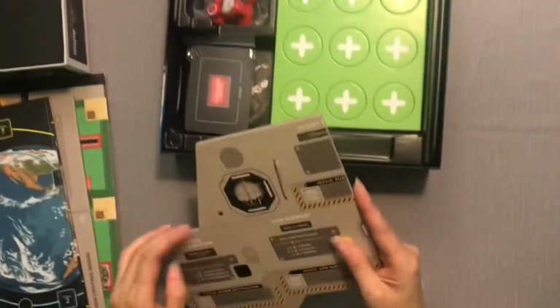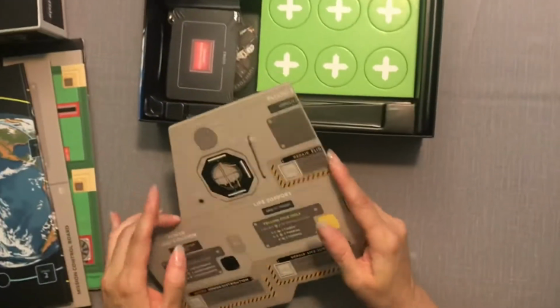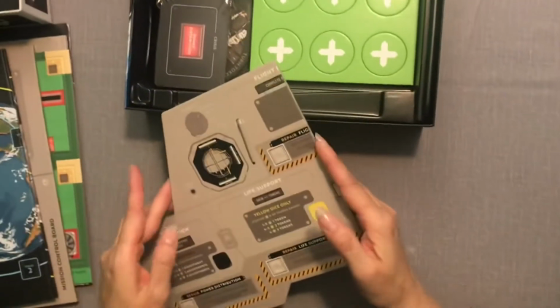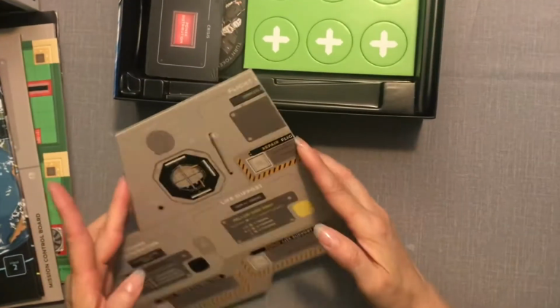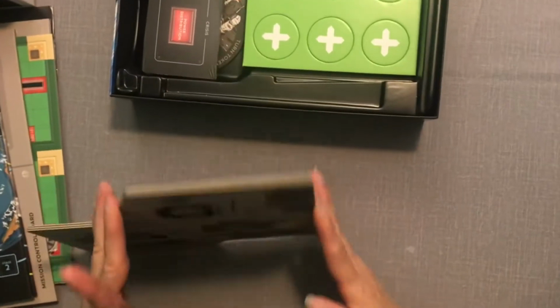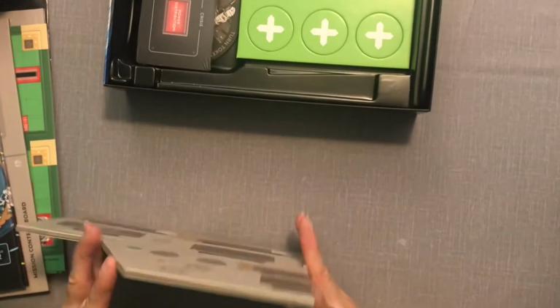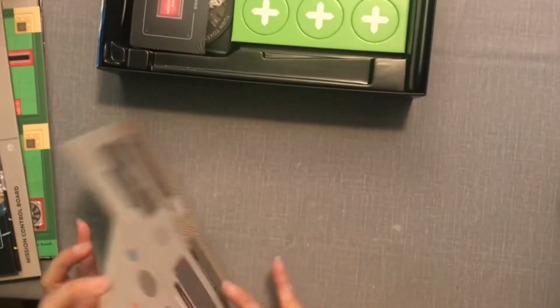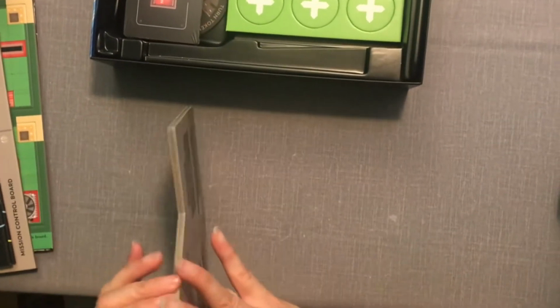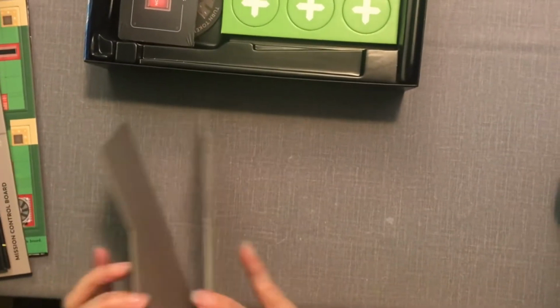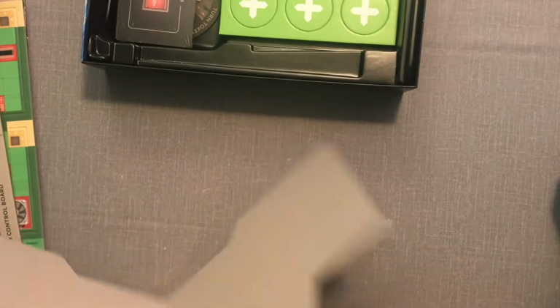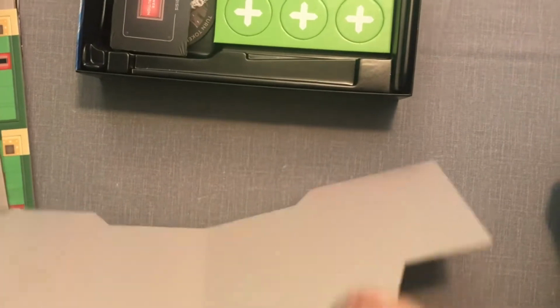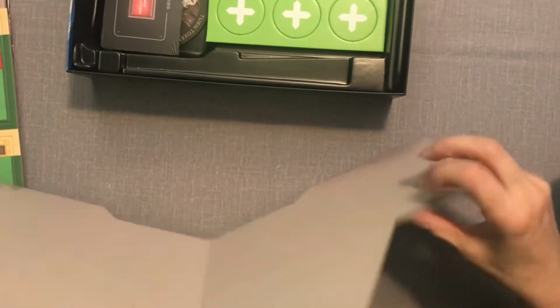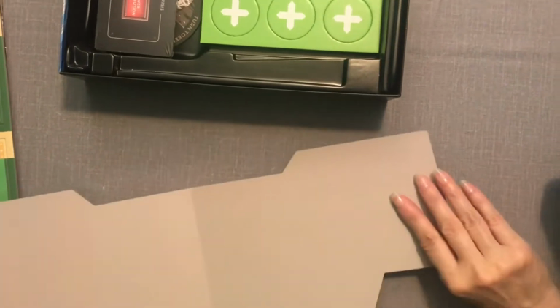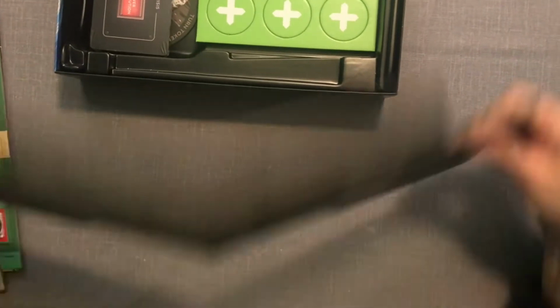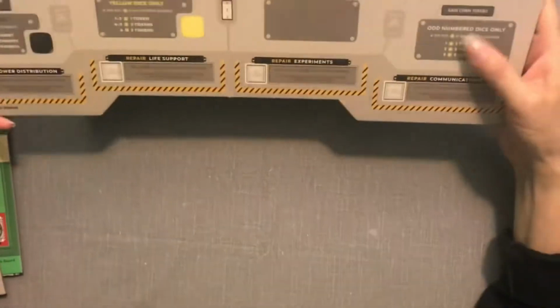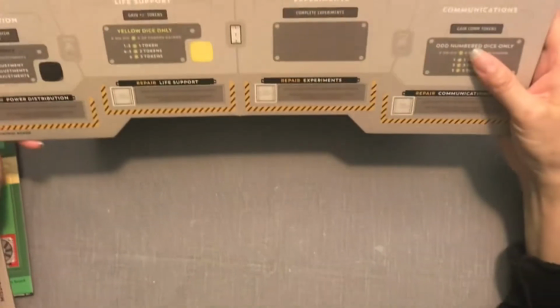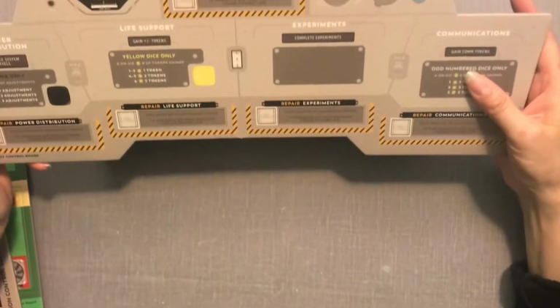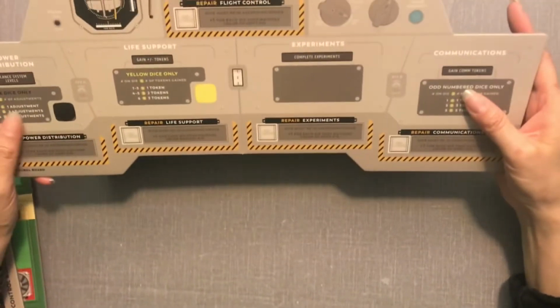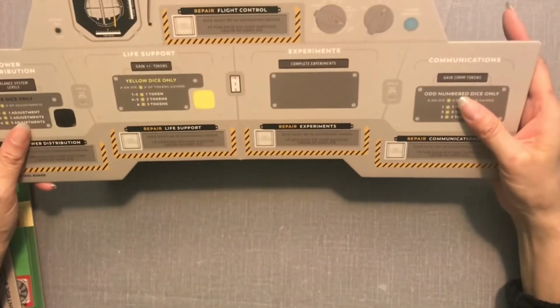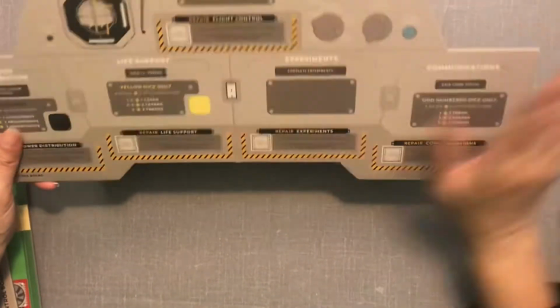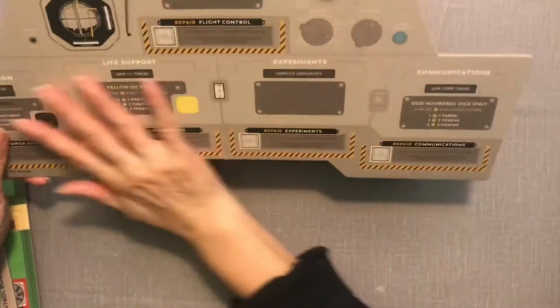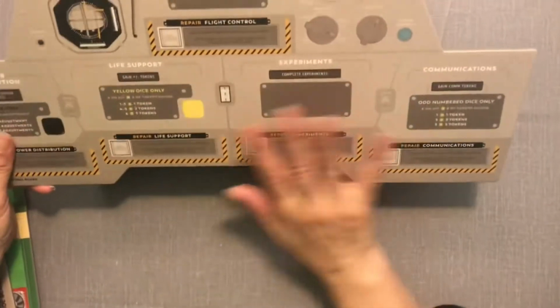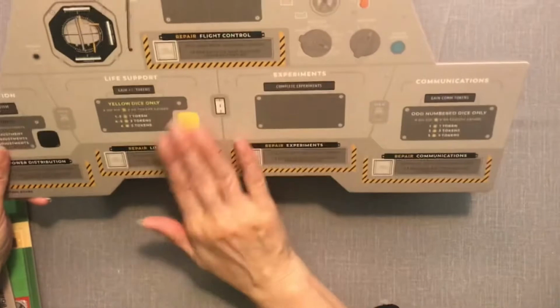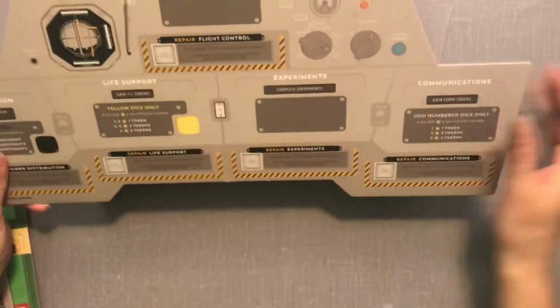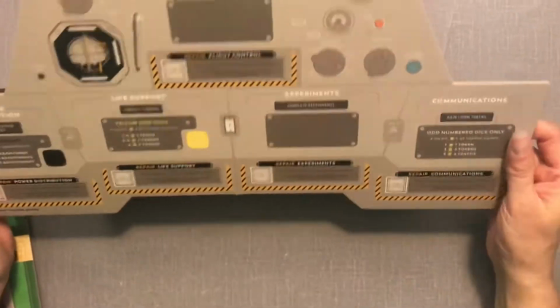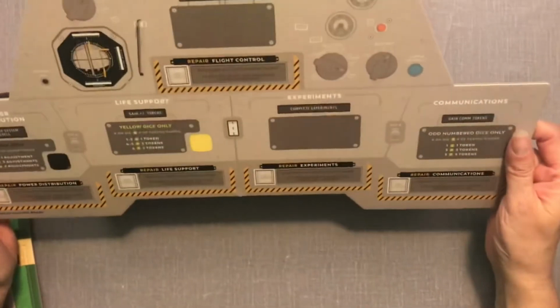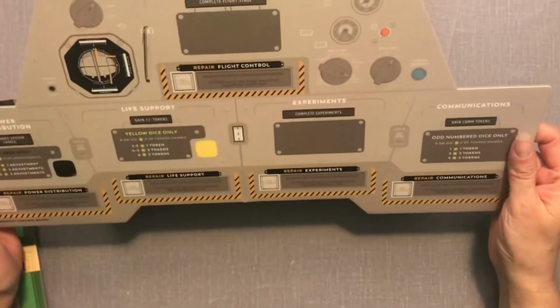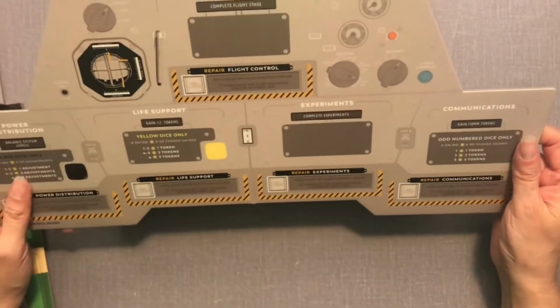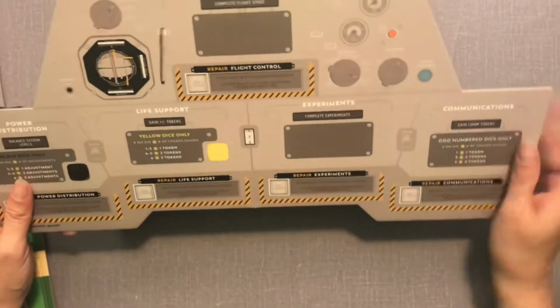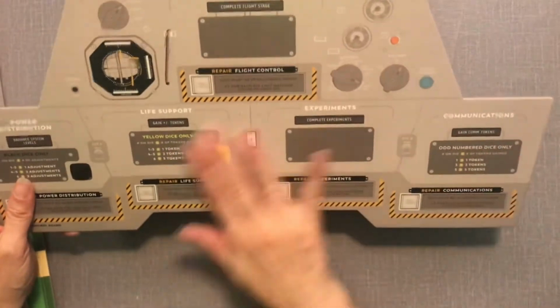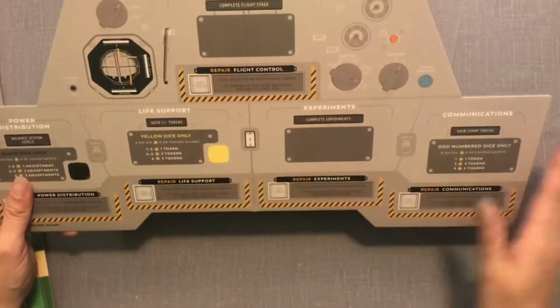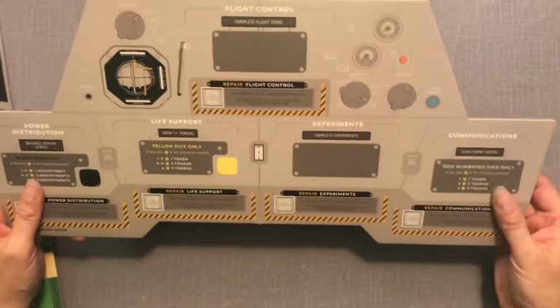What do we have here? This is something that opens up — there's nothing on the back. I guess if you're the astronaut, this is your board that you play with and then you put your stuff out there.